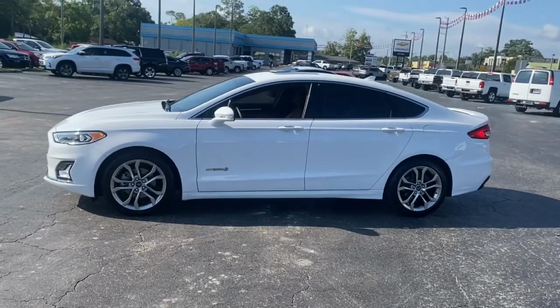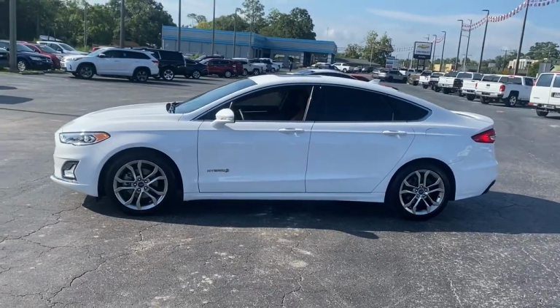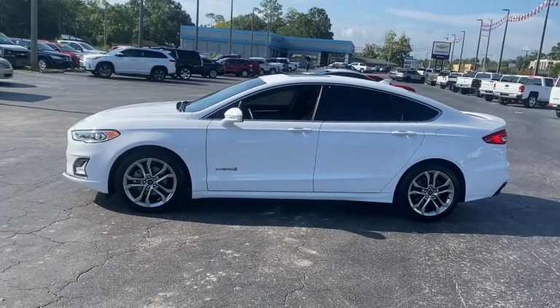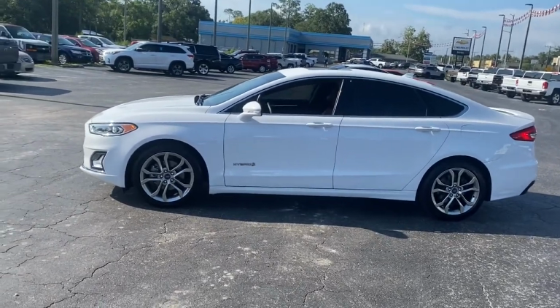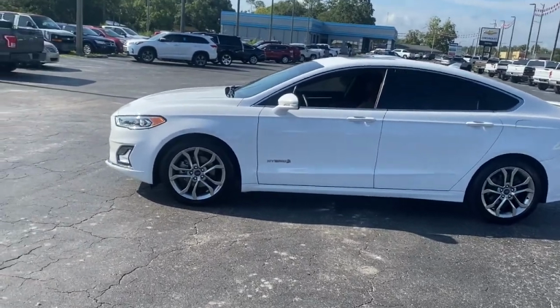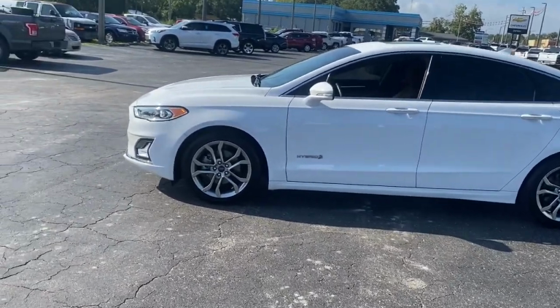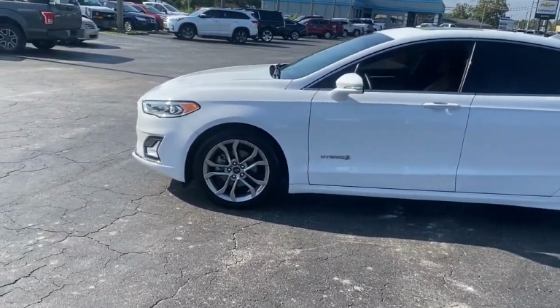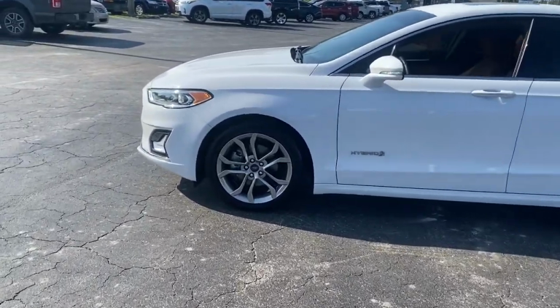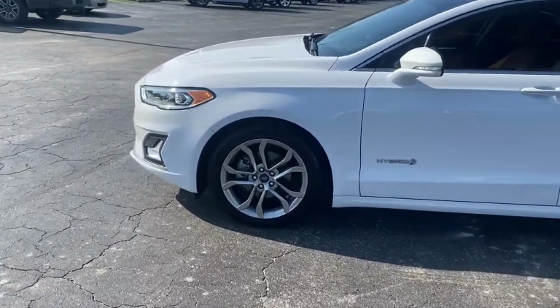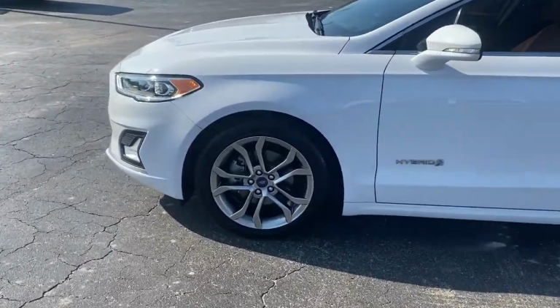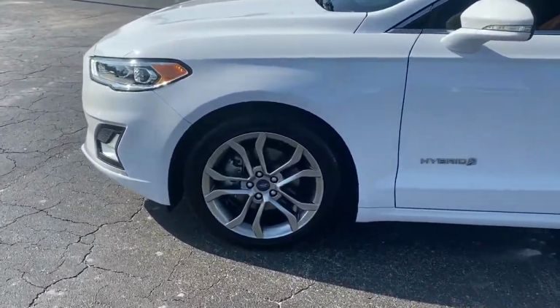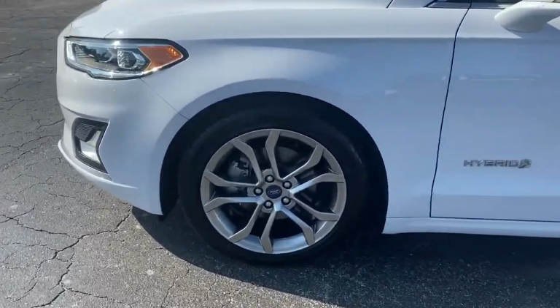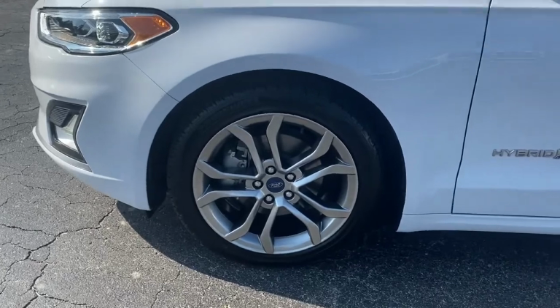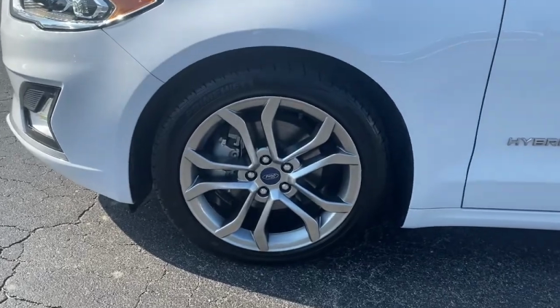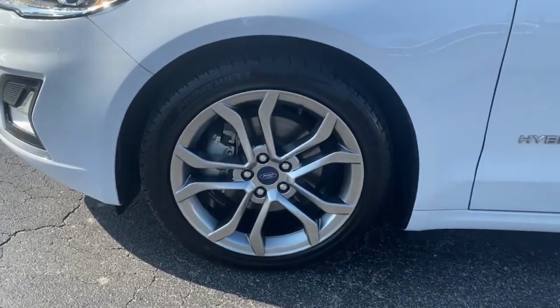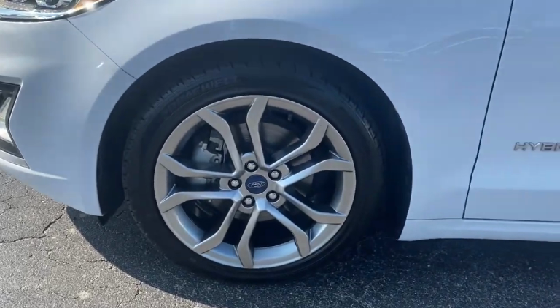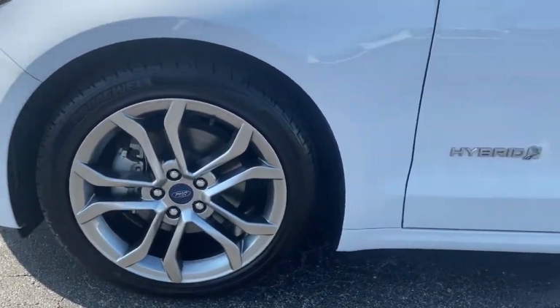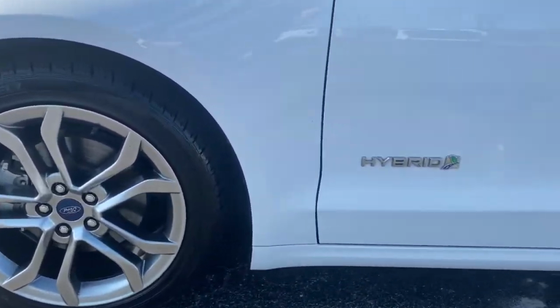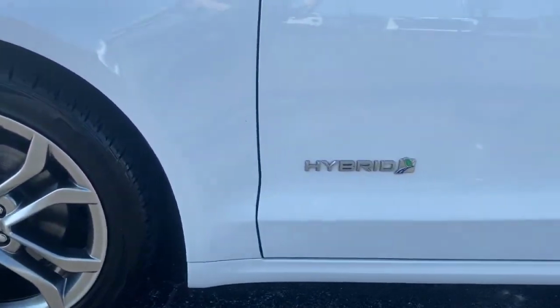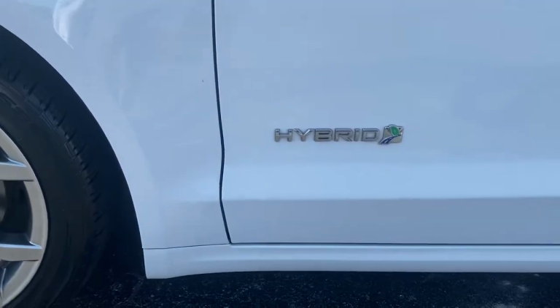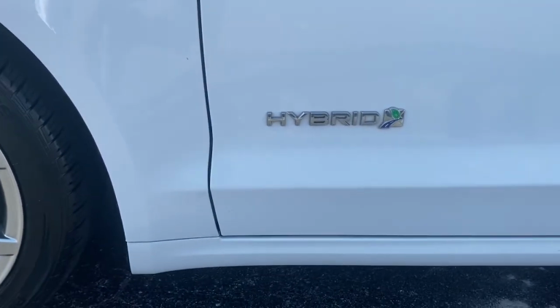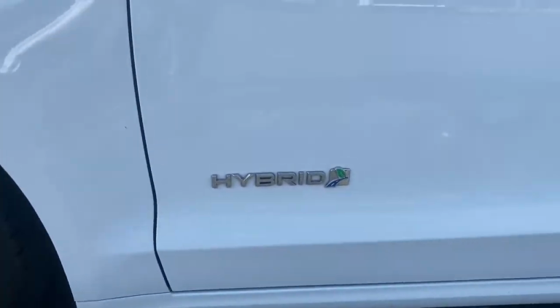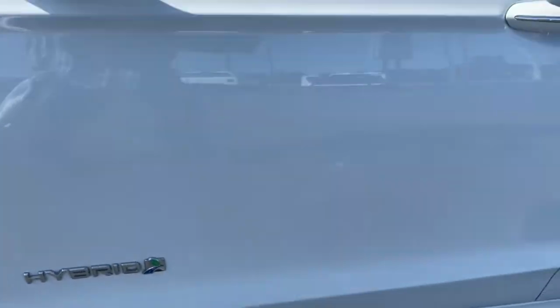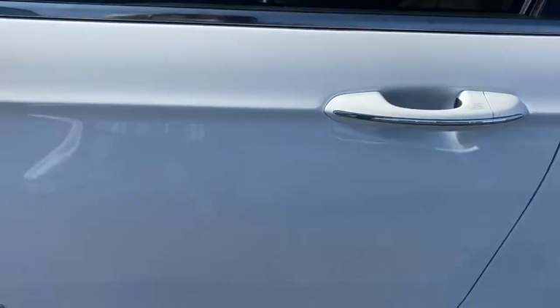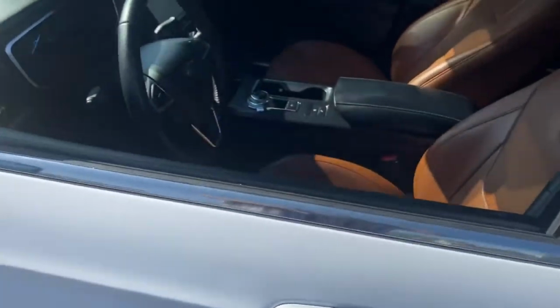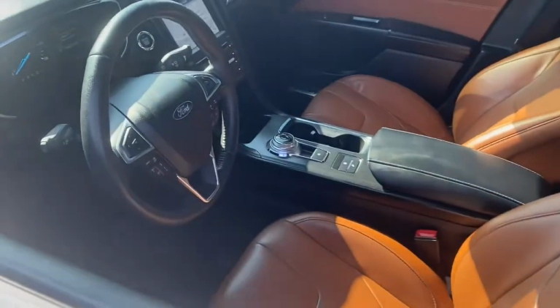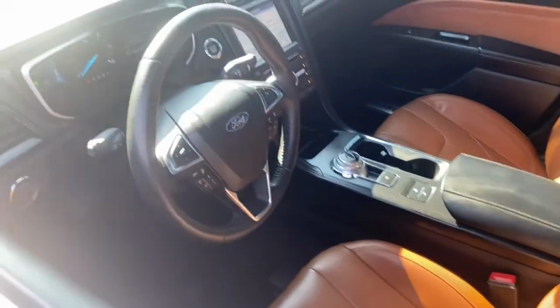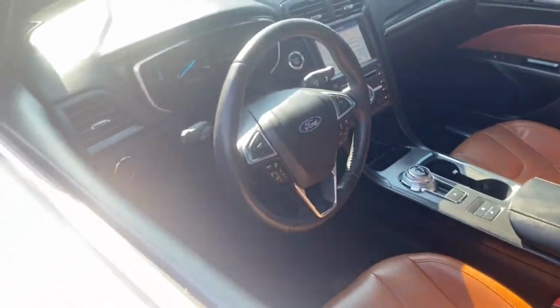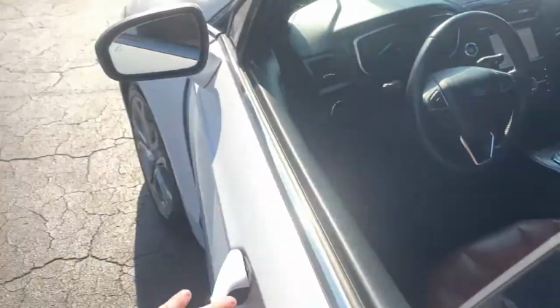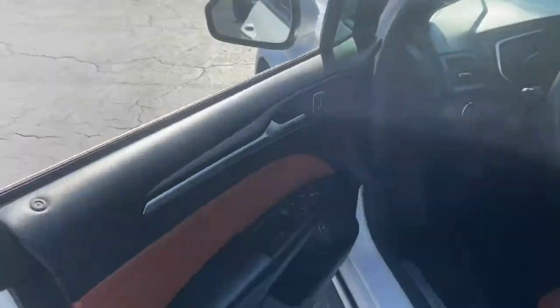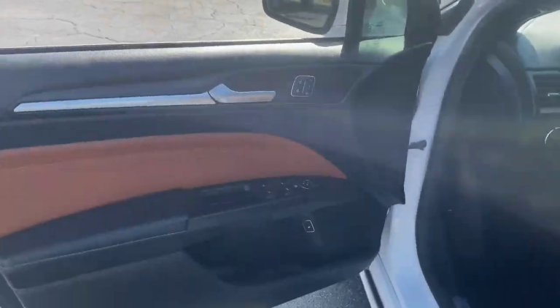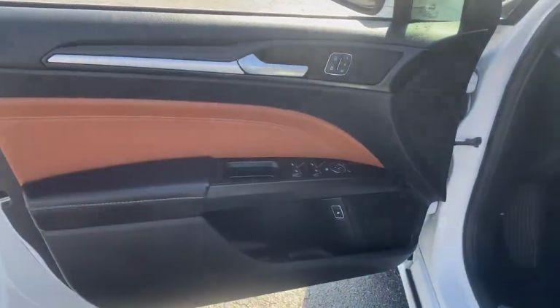Here's a stunning Ford Fusion — the sleek midsize four-door that rolls sleek looks, smart tech, and luxurious amenities into a sporty package. It infuses every drive with style and confidence.